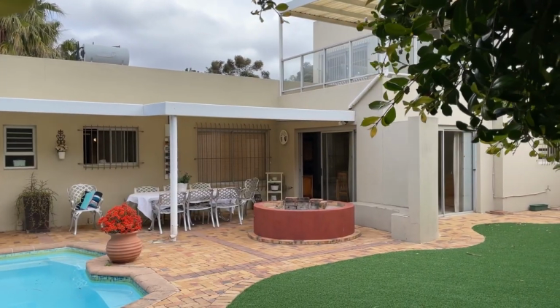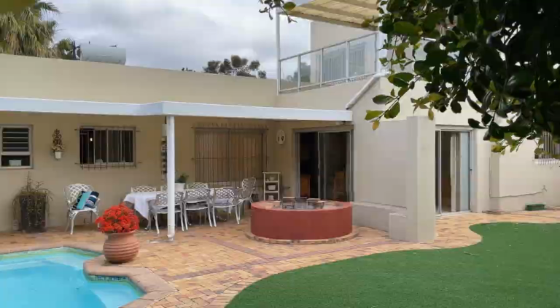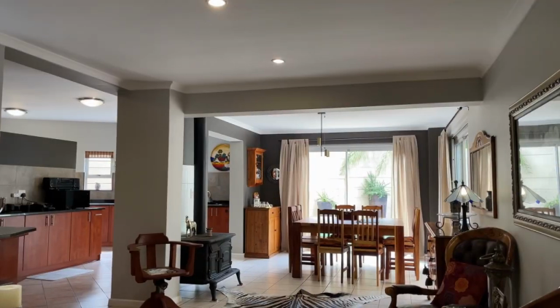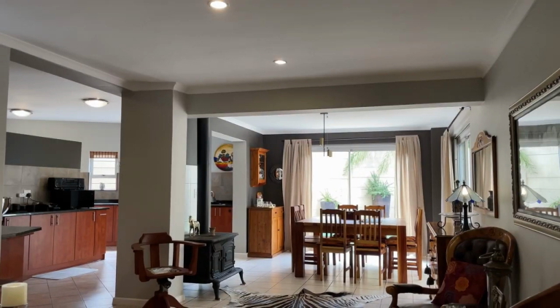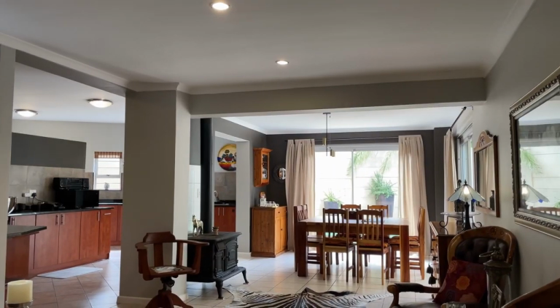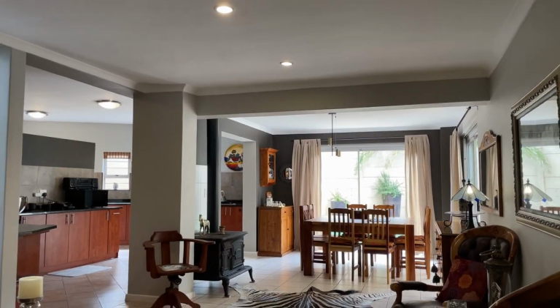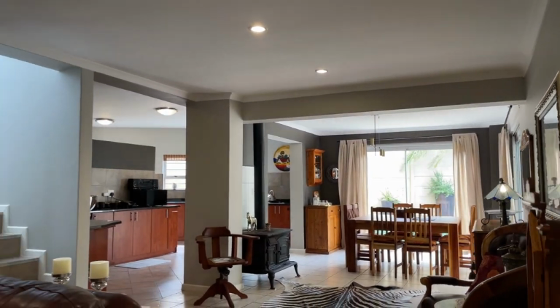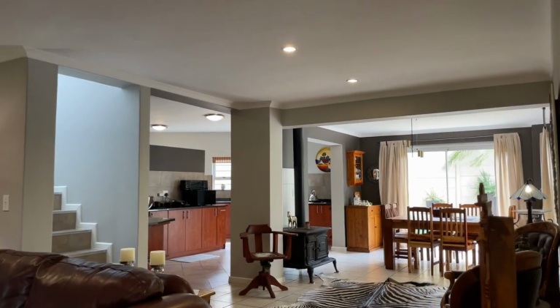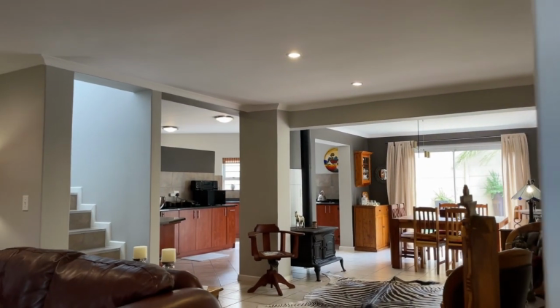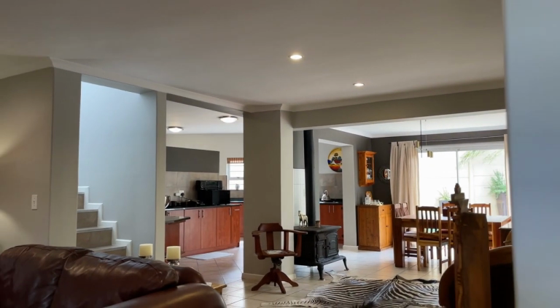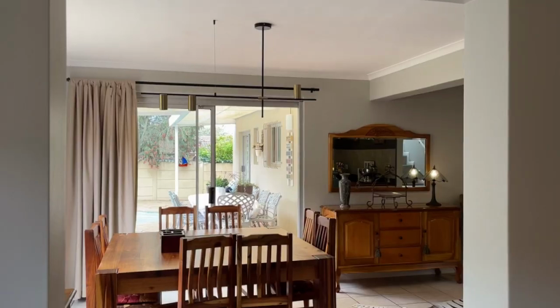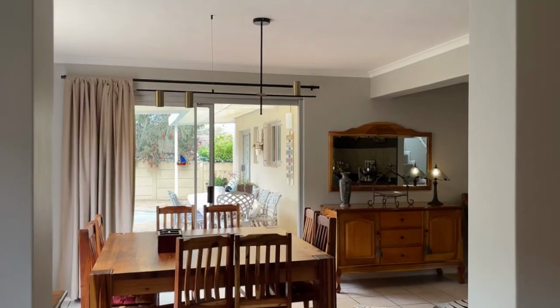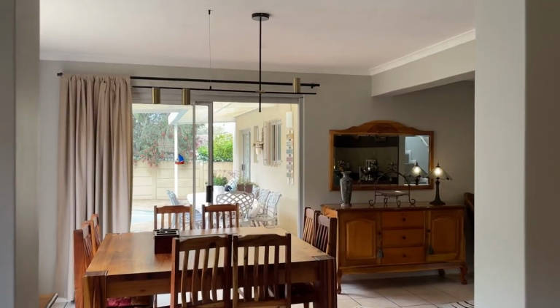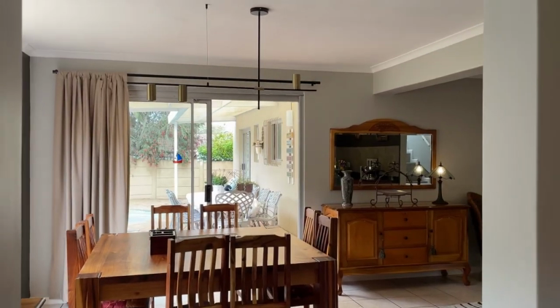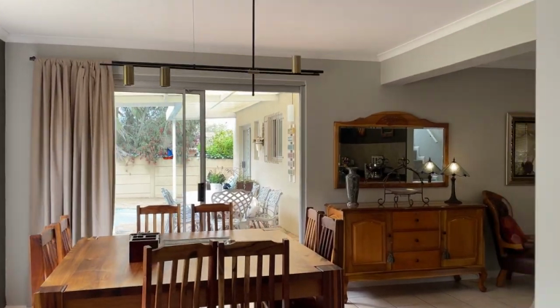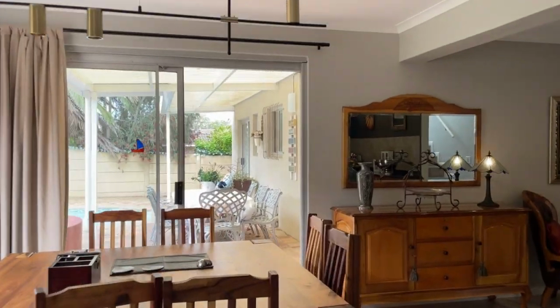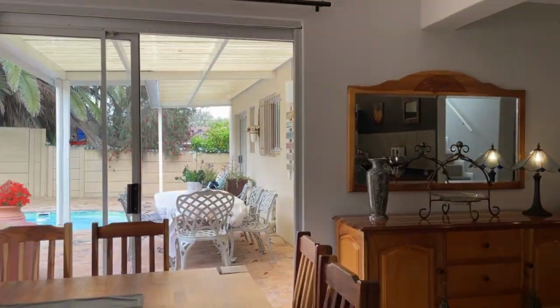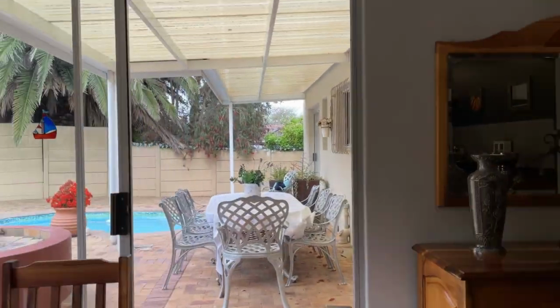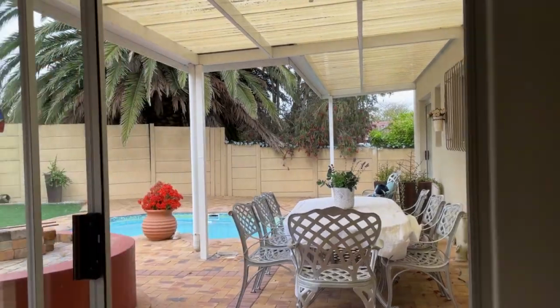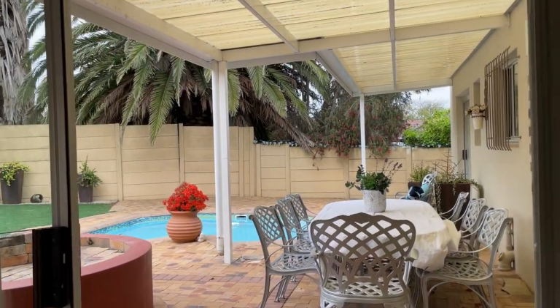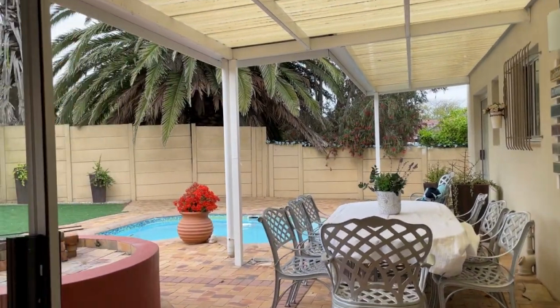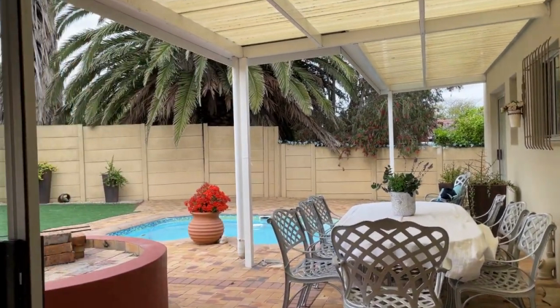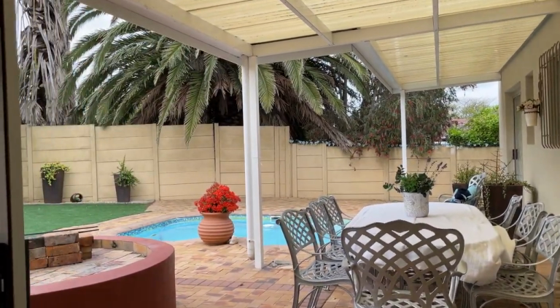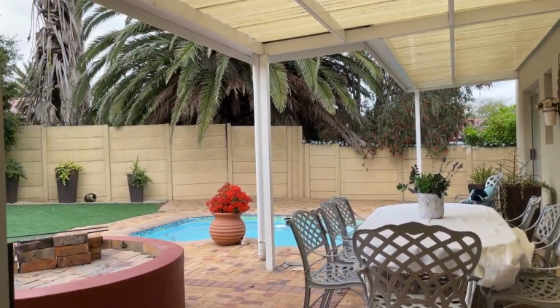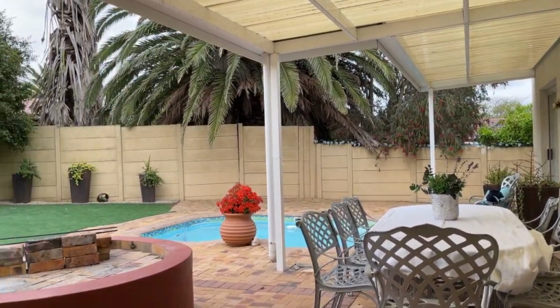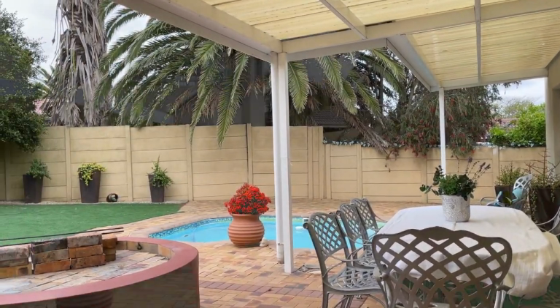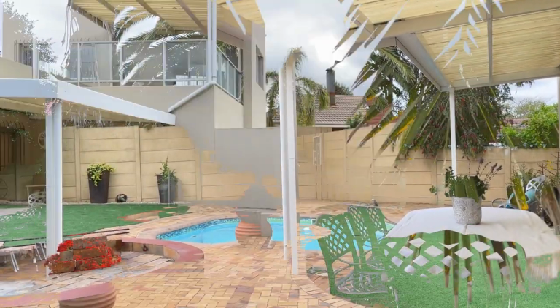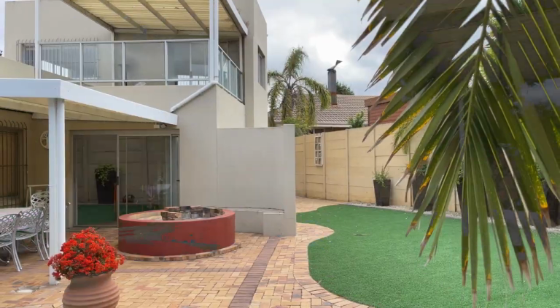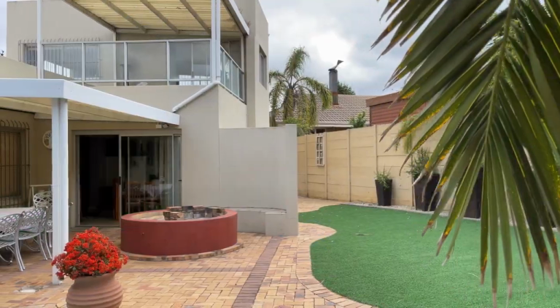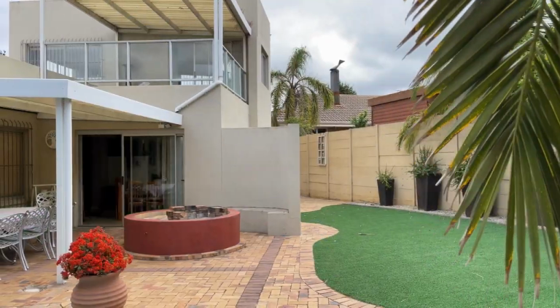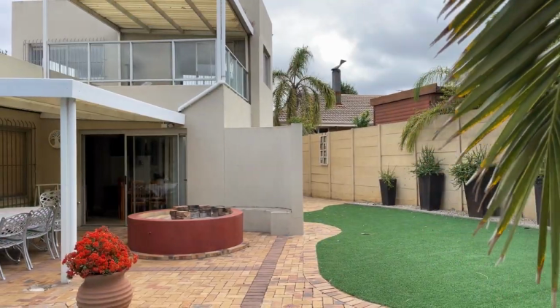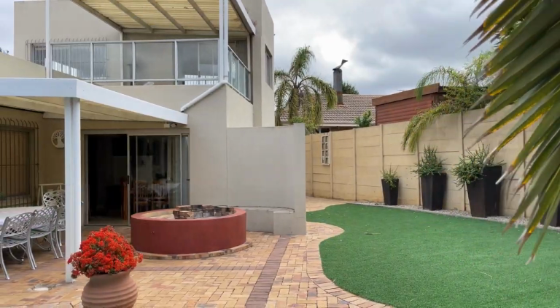The open plan living and dining area welcomes you upon entering and flows to the patio, splash pool, and landscaped garden with artificial lawn.